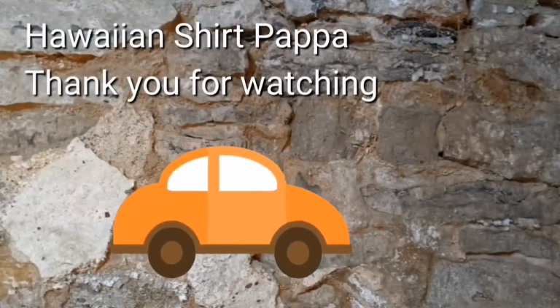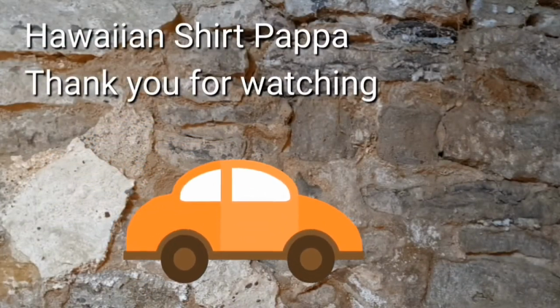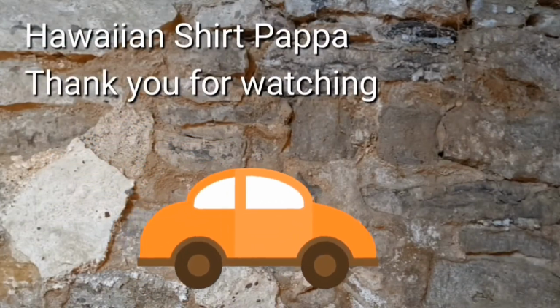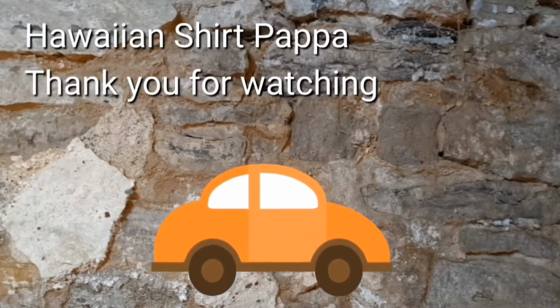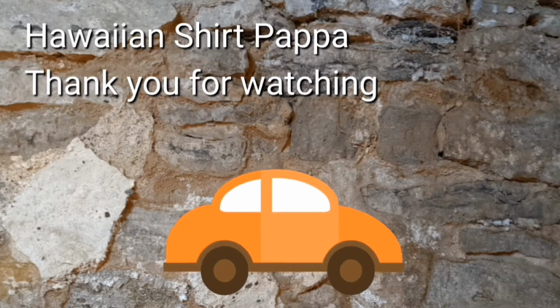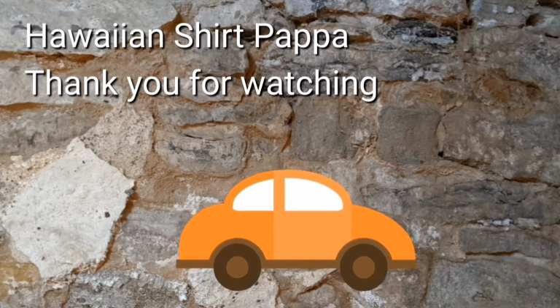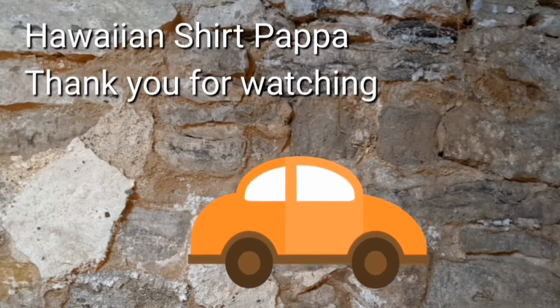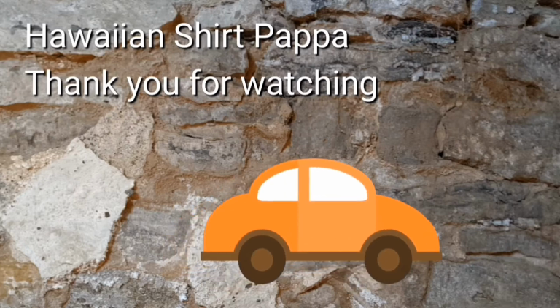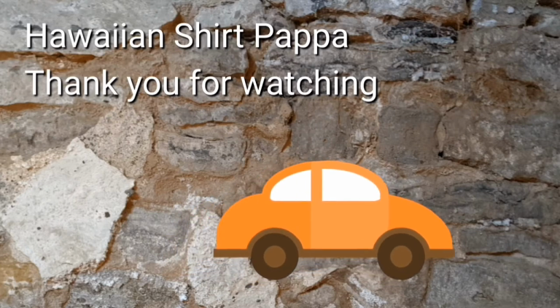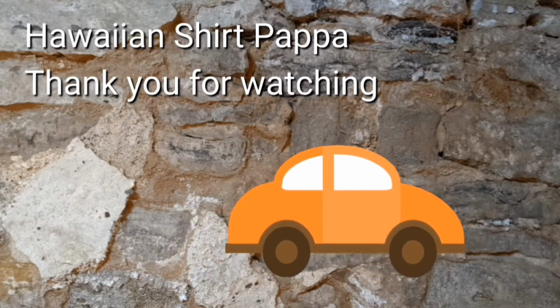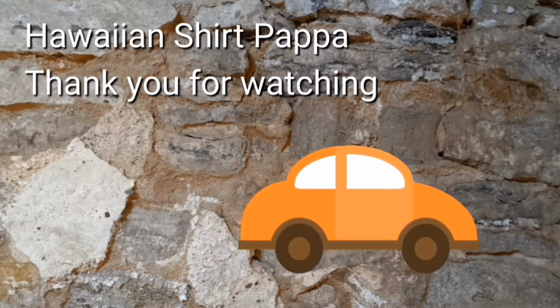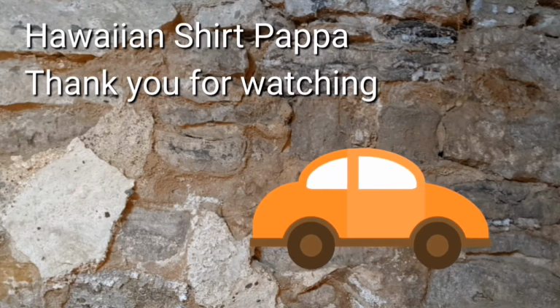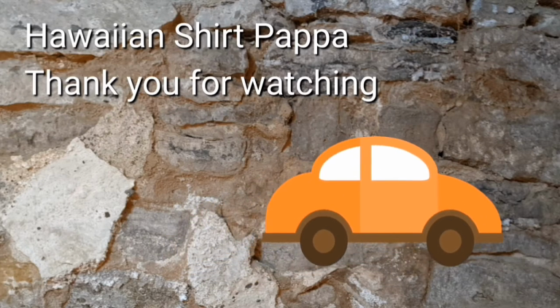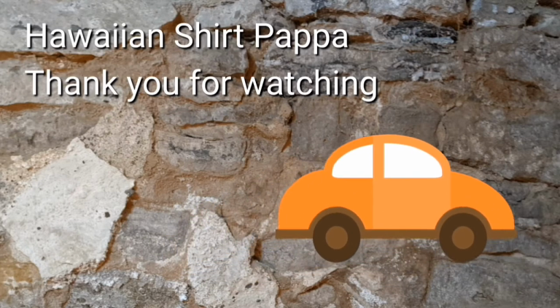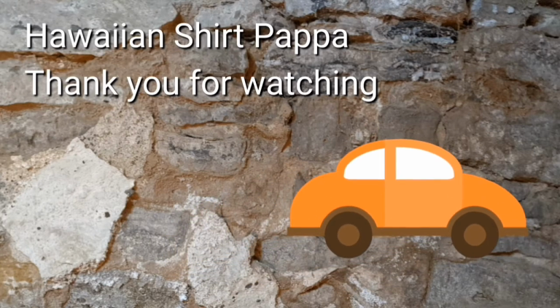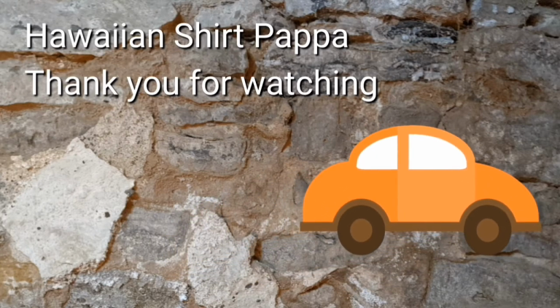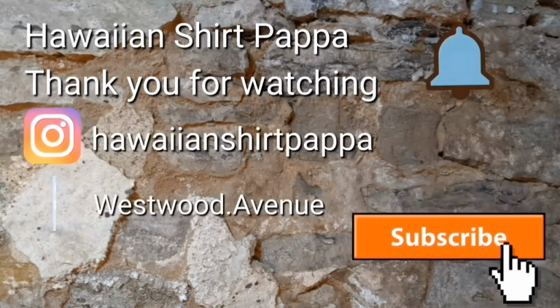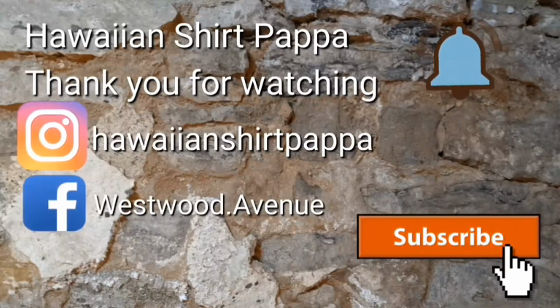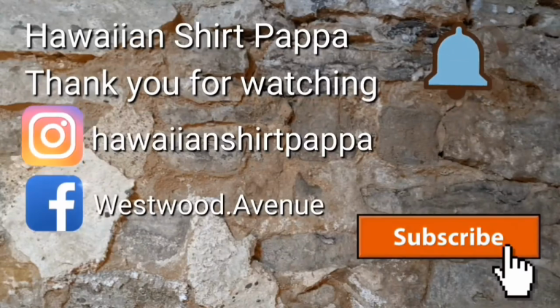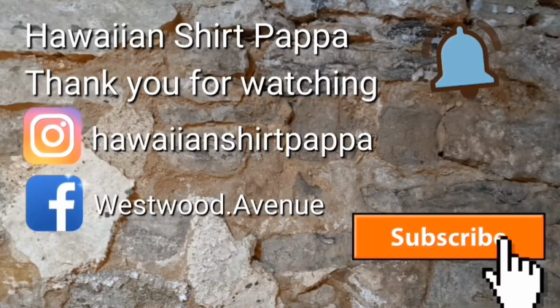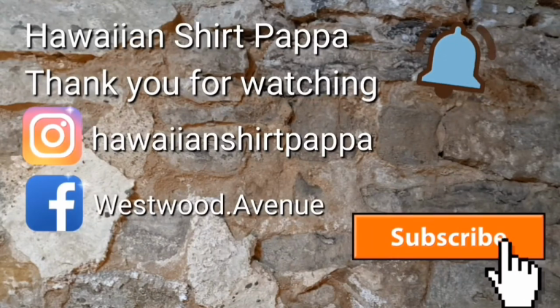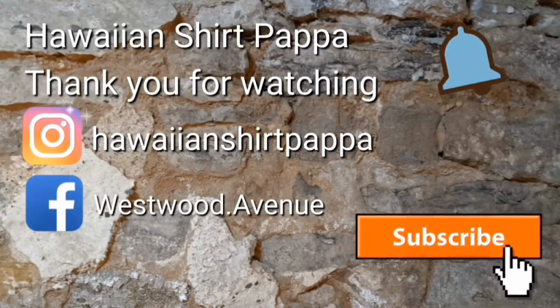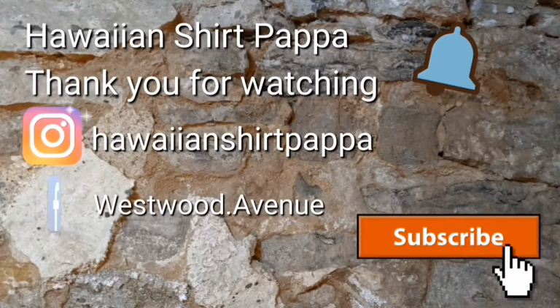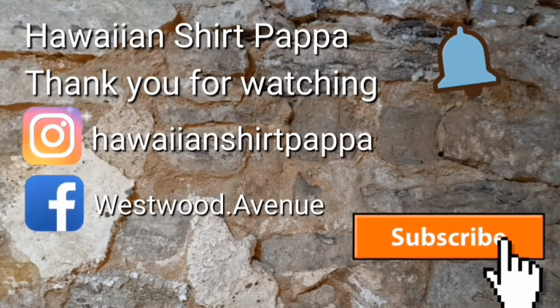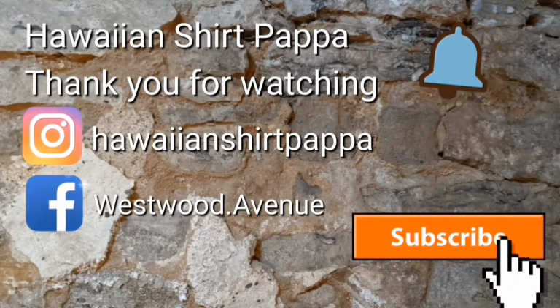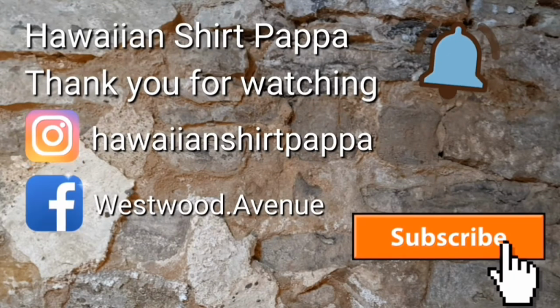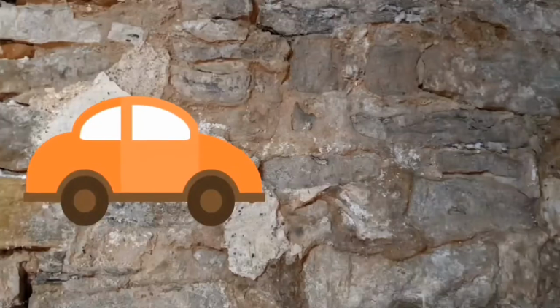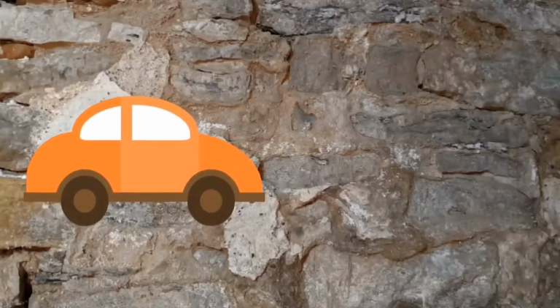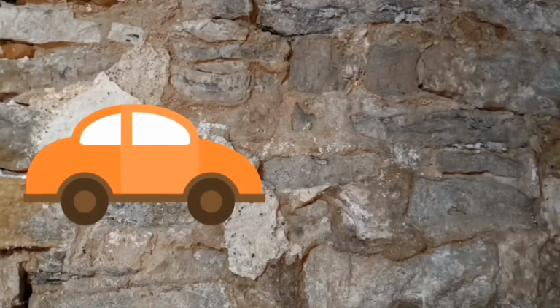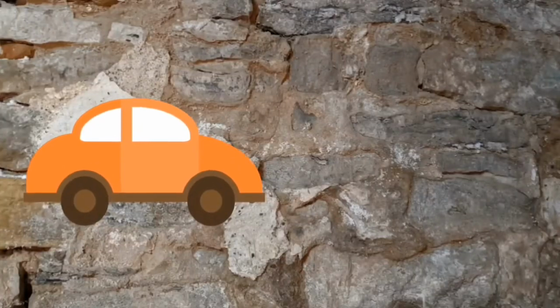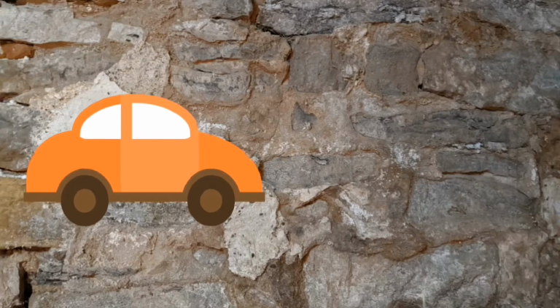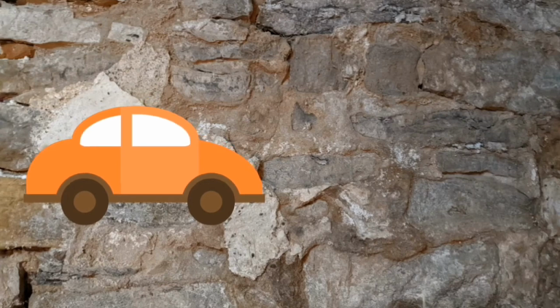Thanks a lot folks. Hope you enjoyed watching. I'd appreciate it if you give us a subscribe, a thumbs up for a like, and maybe even a tinkle on the bell so you'll know when the next one's up. Thanks a lot folks. Bye-bye.